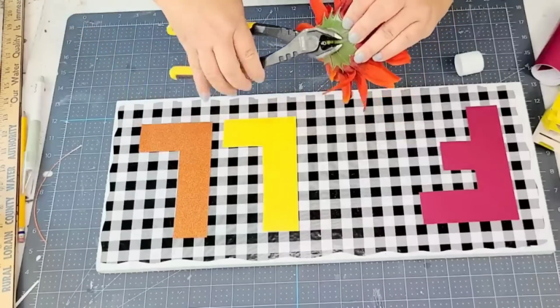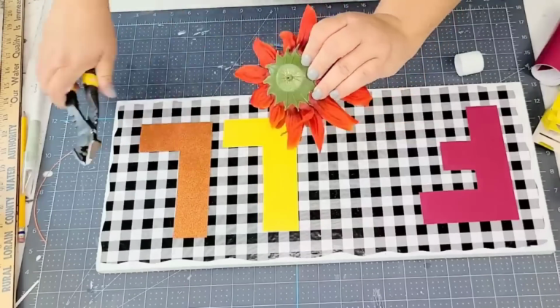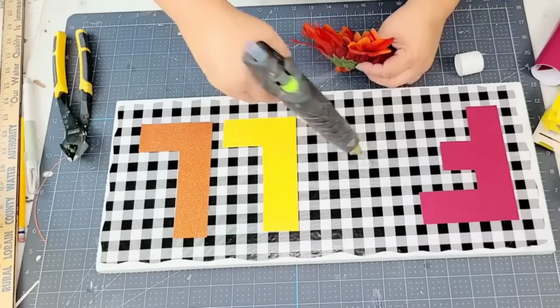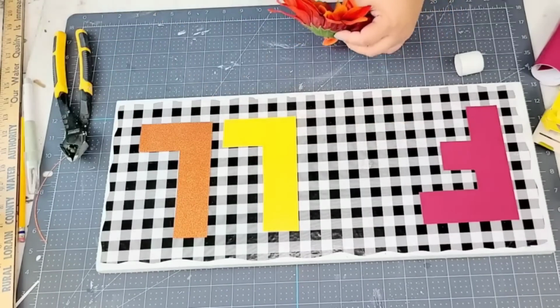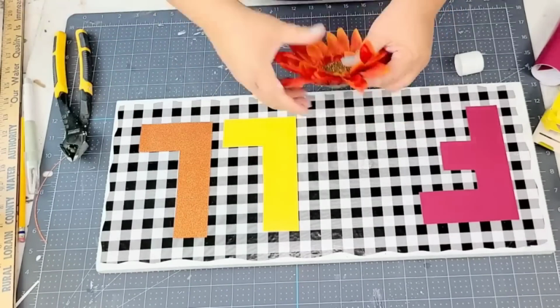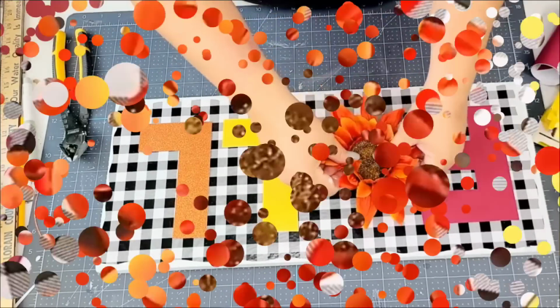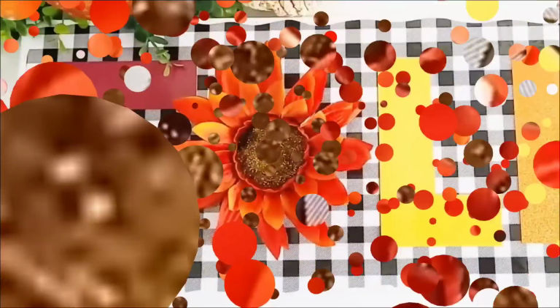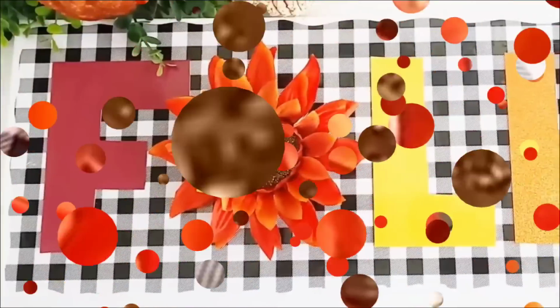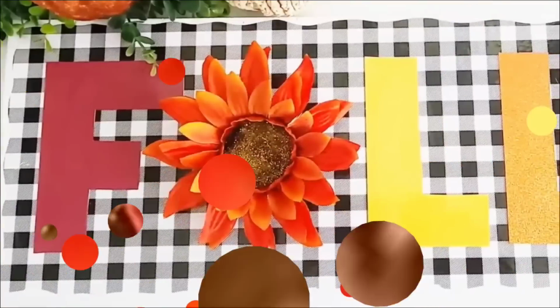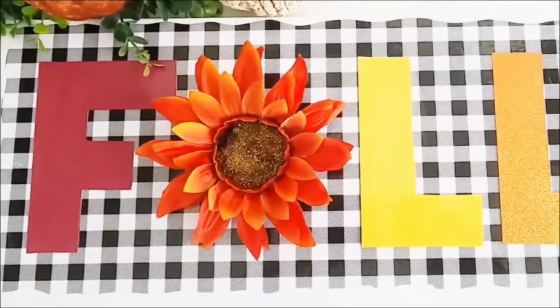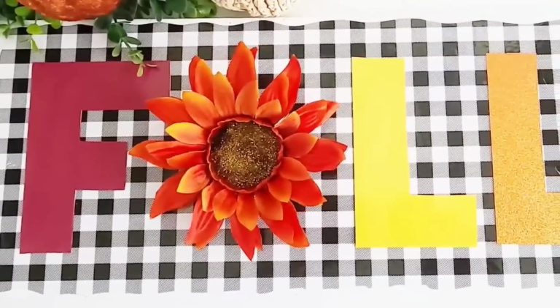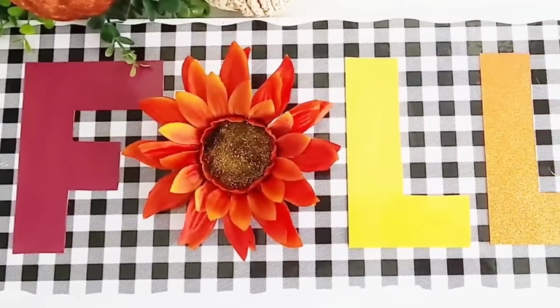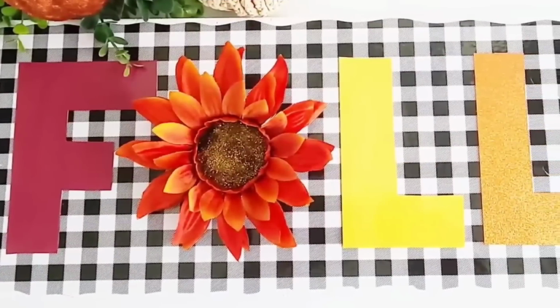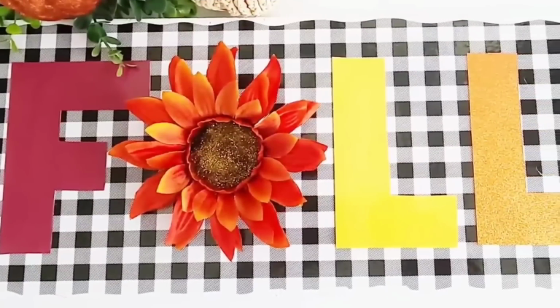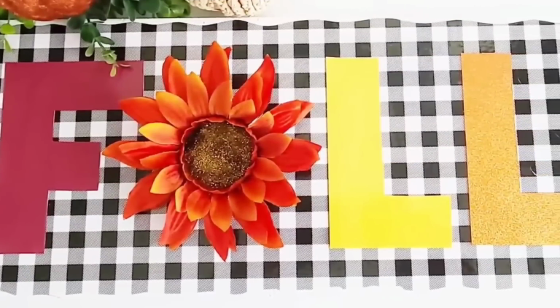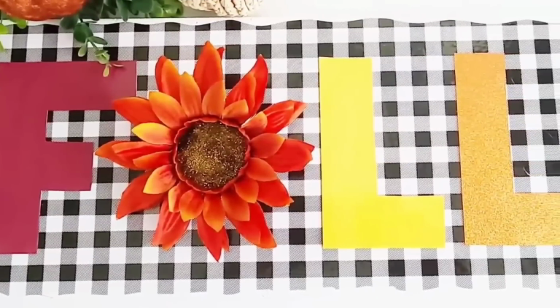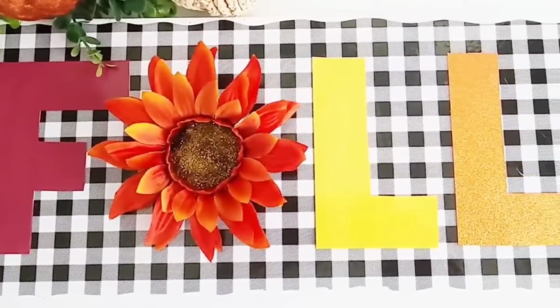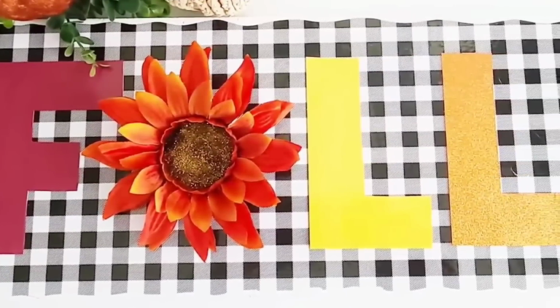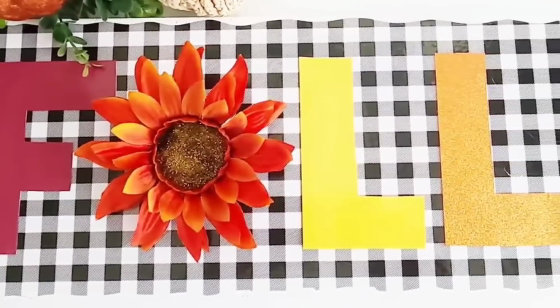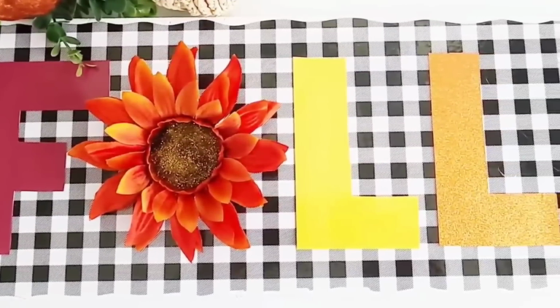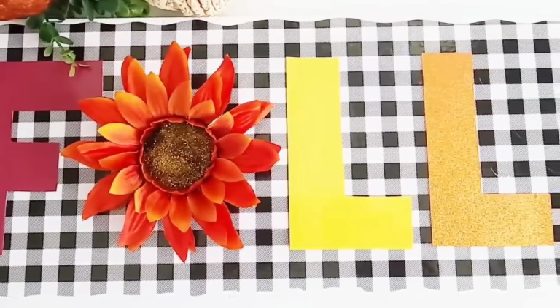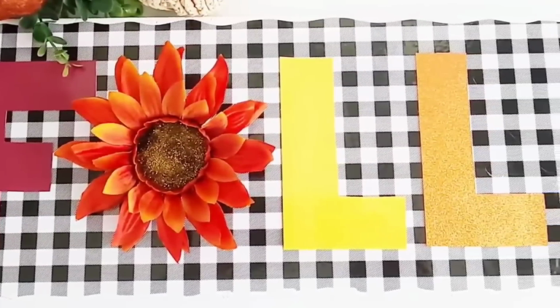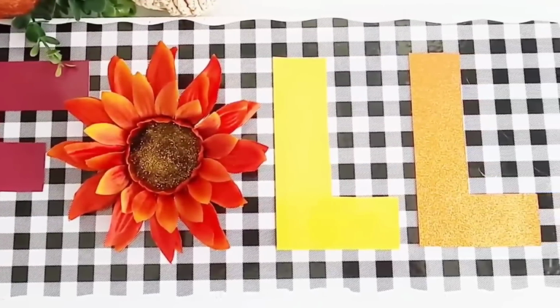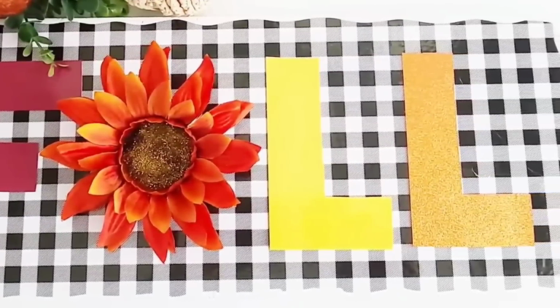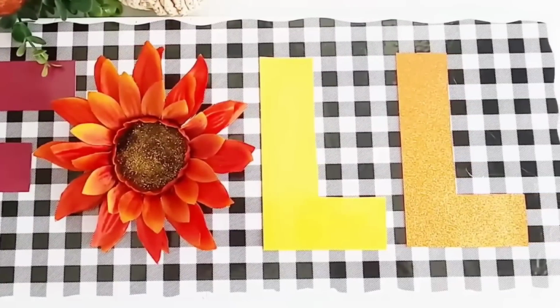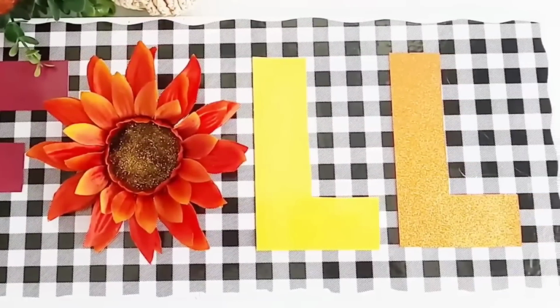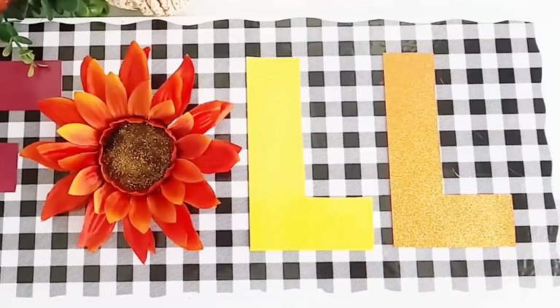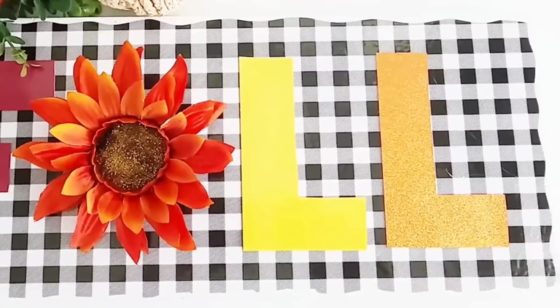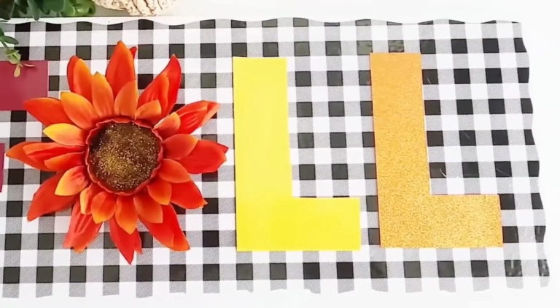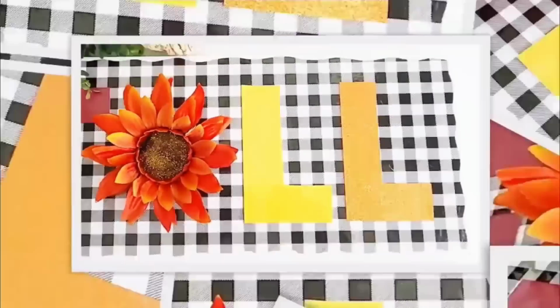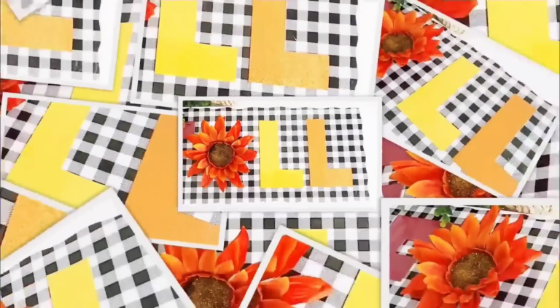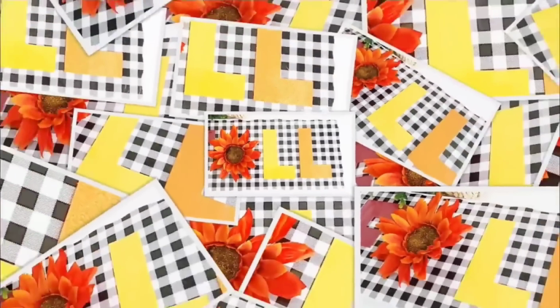If you don't have a board like this one, just use cardboard, foam core, or whatever you may have — even things from Dollar Tree that you can use. I think this sign is absolutely stunning.